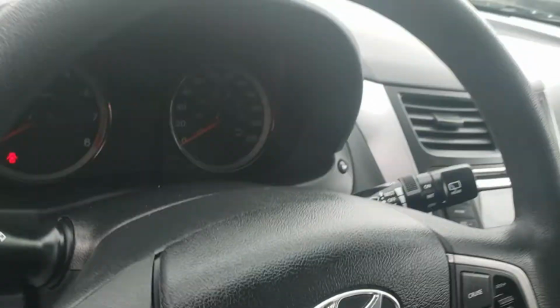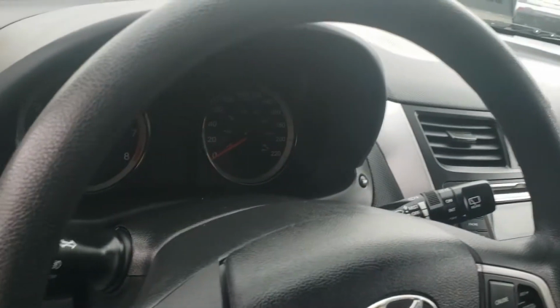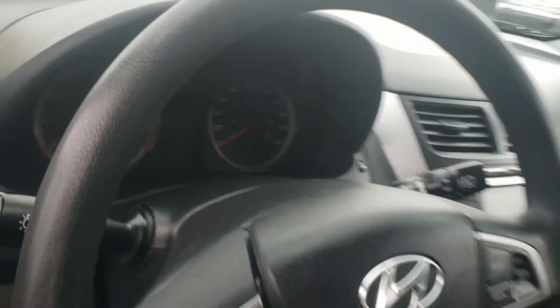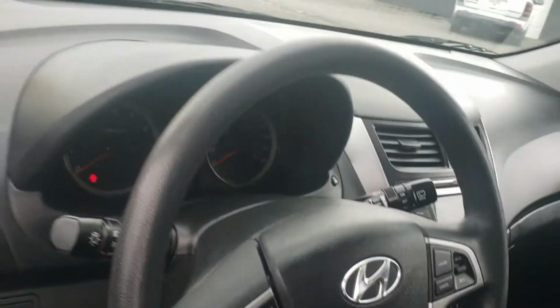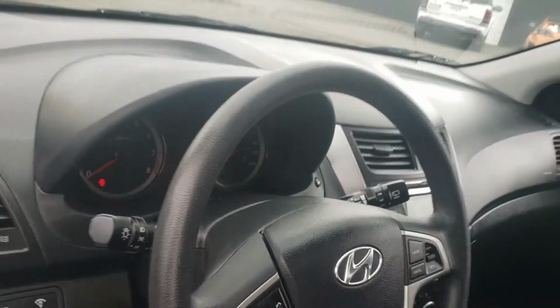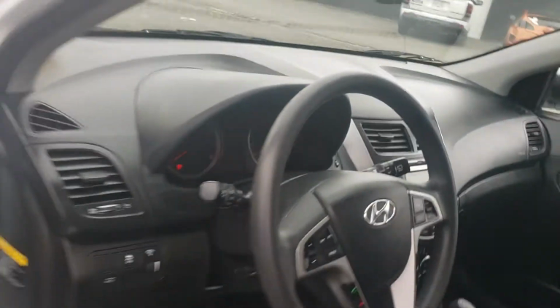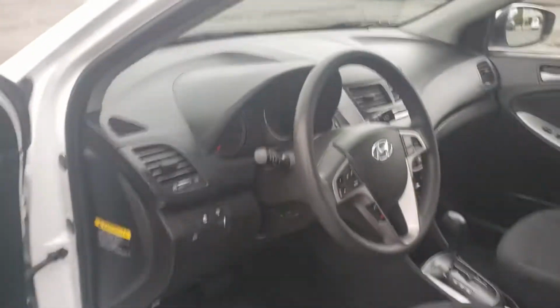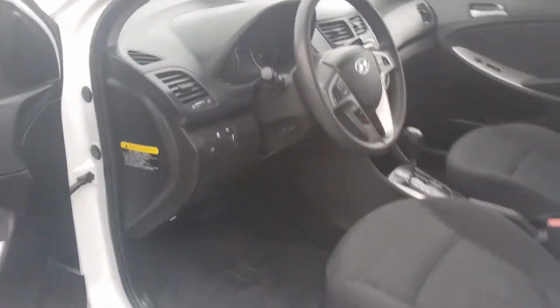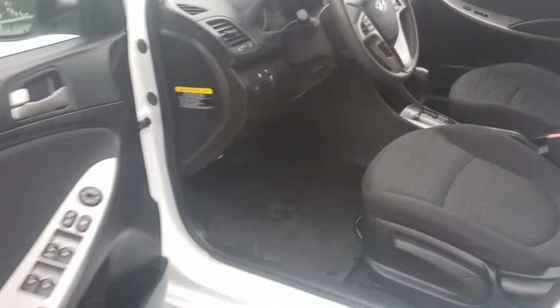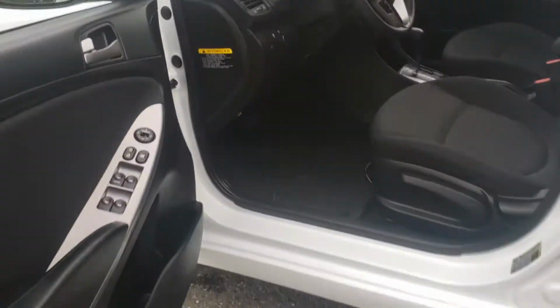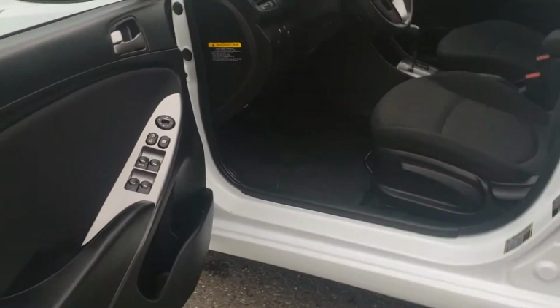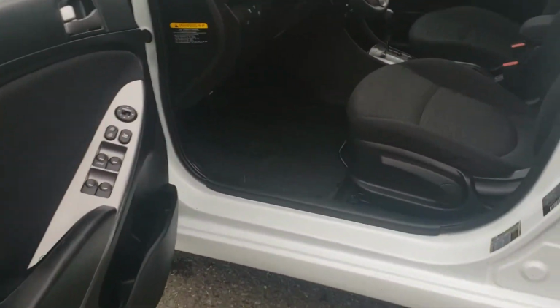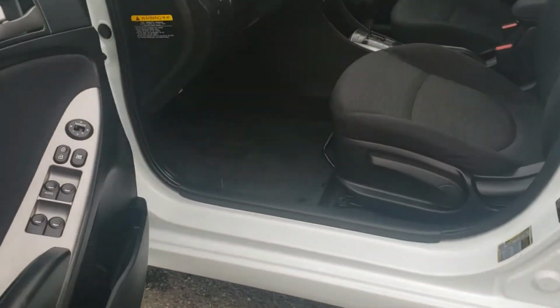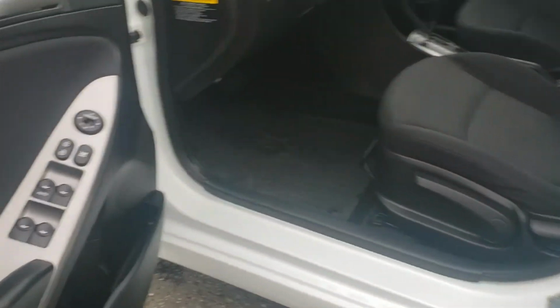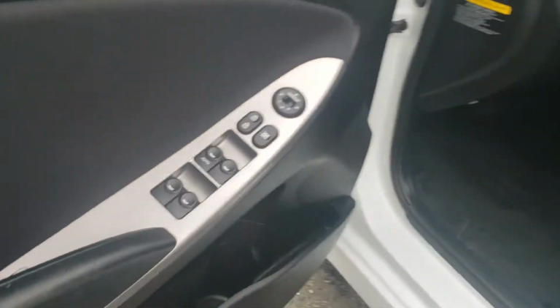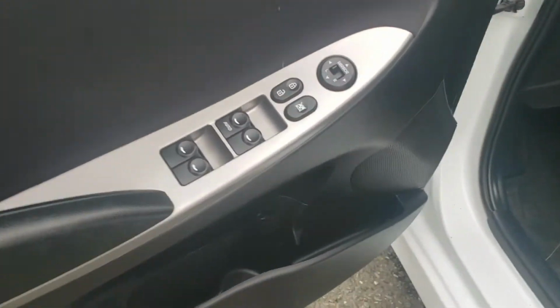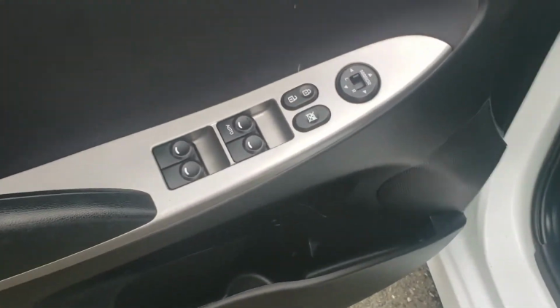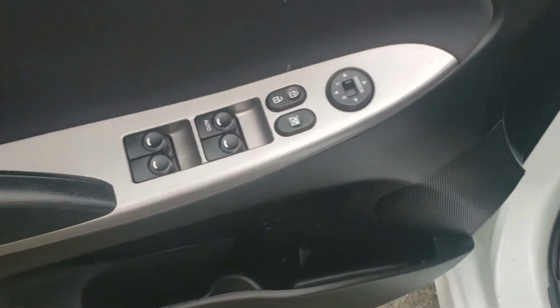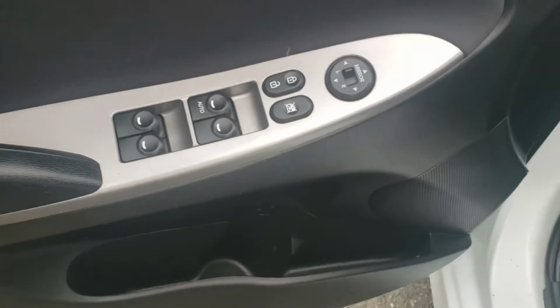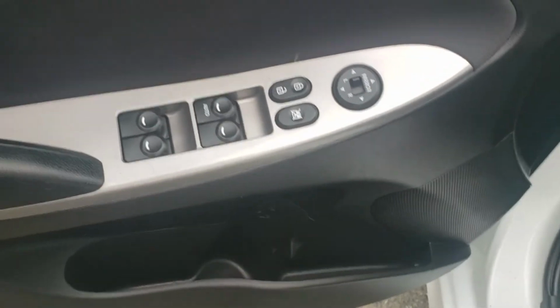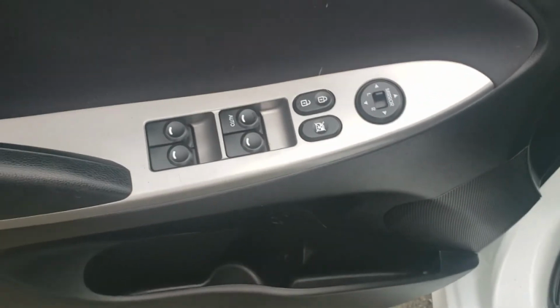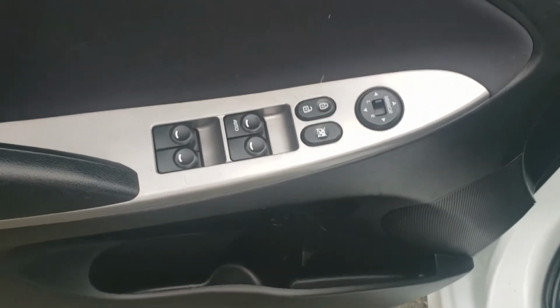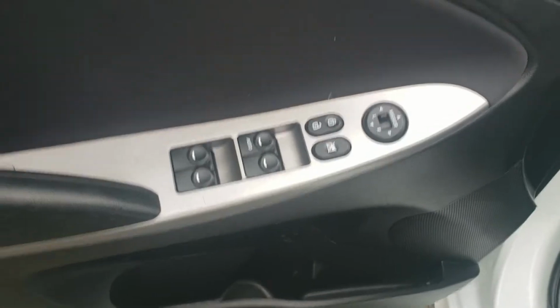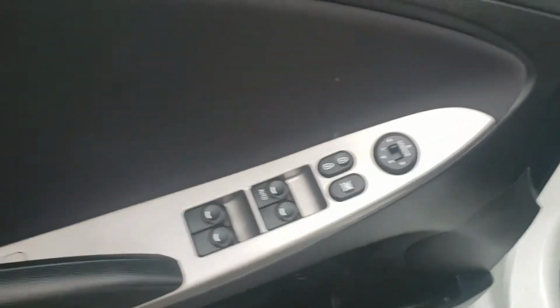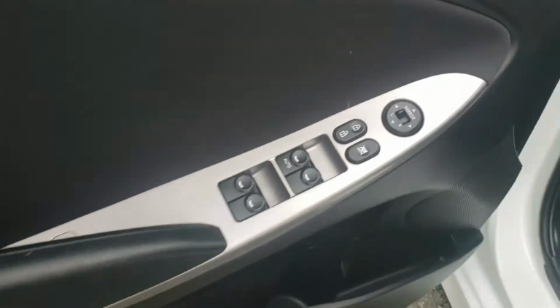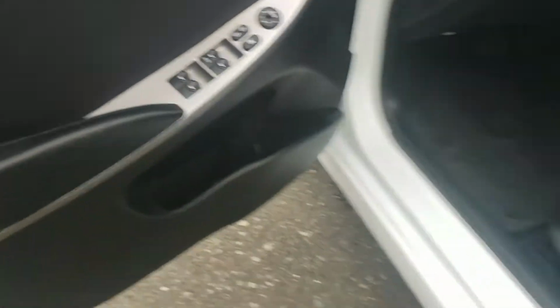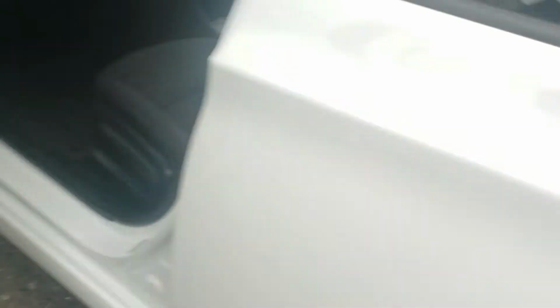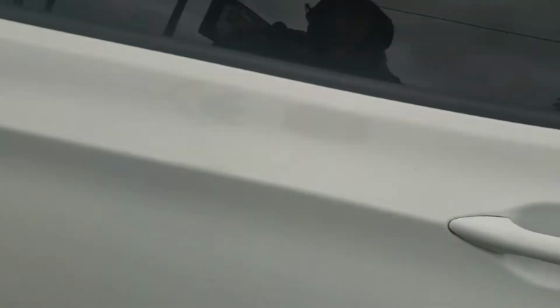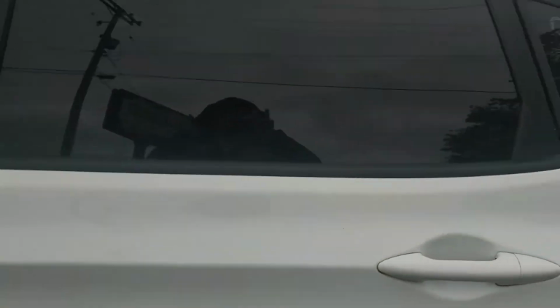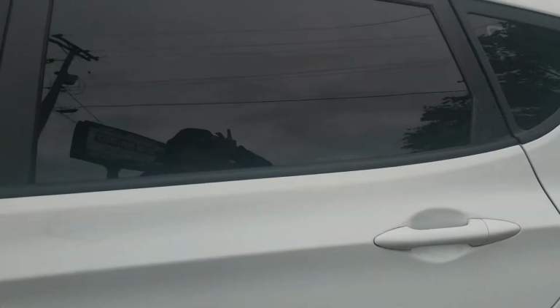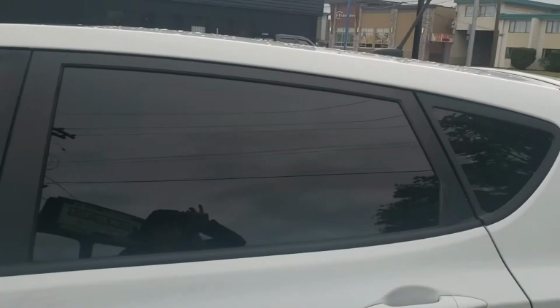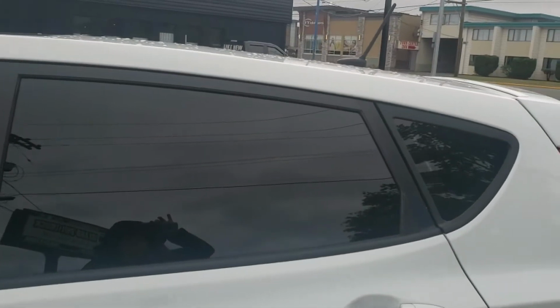This car has only 66,000 kilometers — amazingly low kilometers. You have powered locks, windows and mirrors. Beautiful tint job.